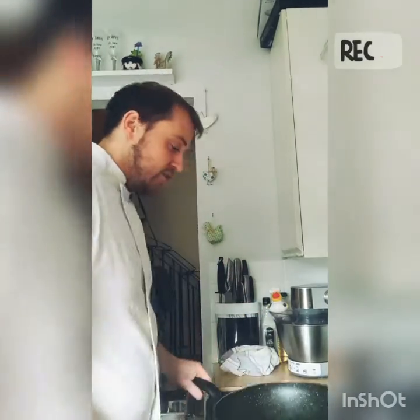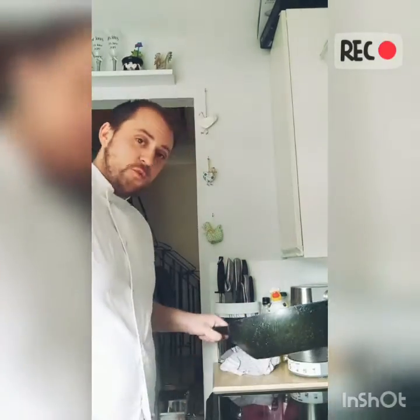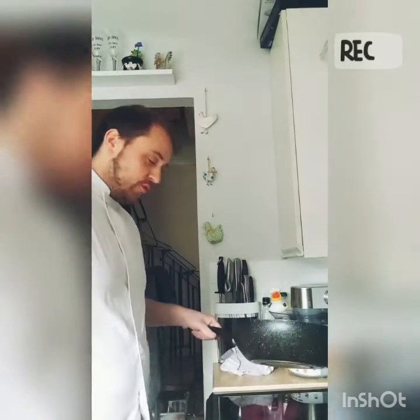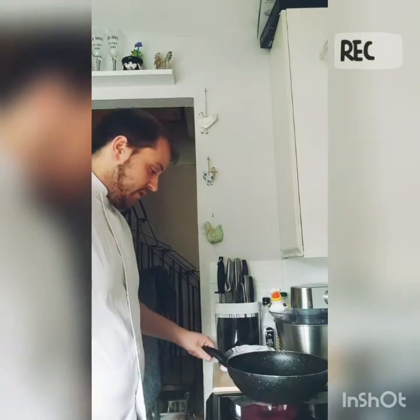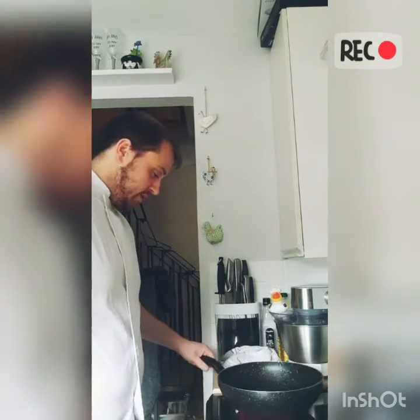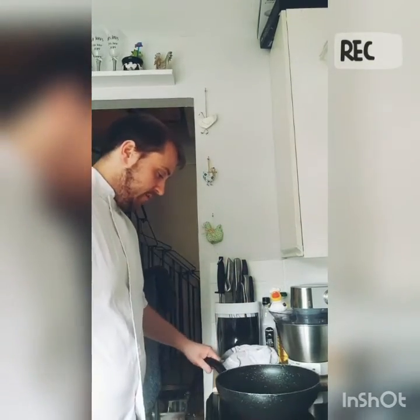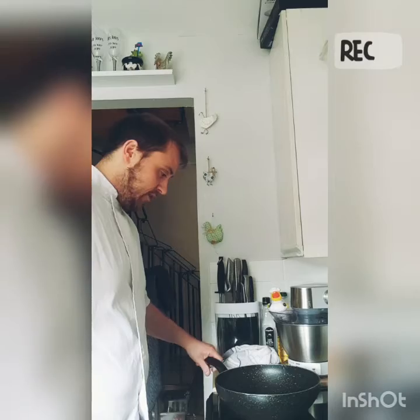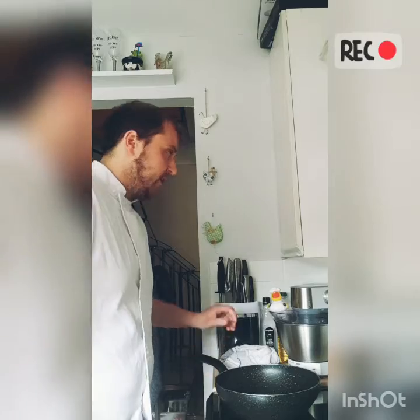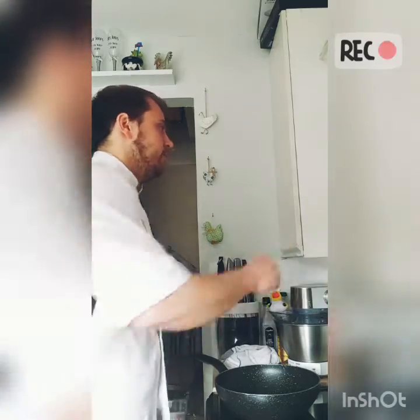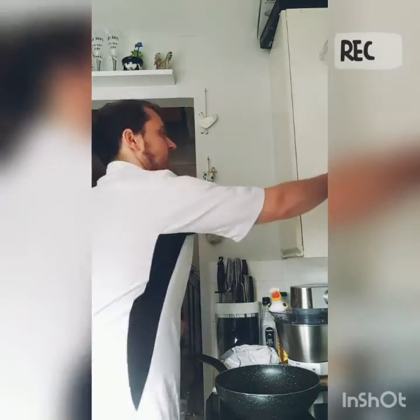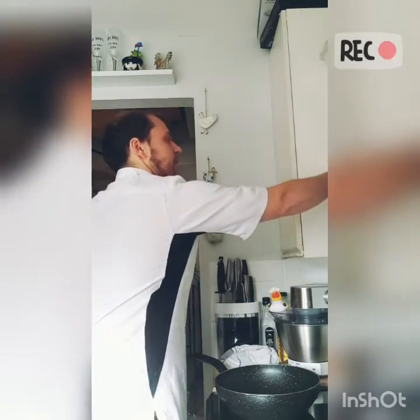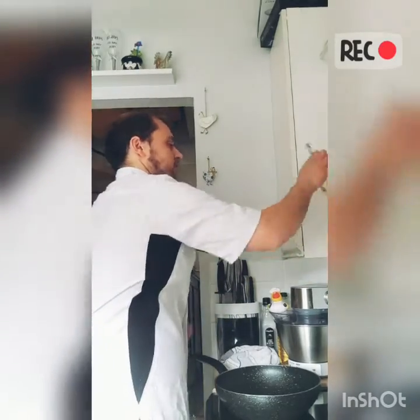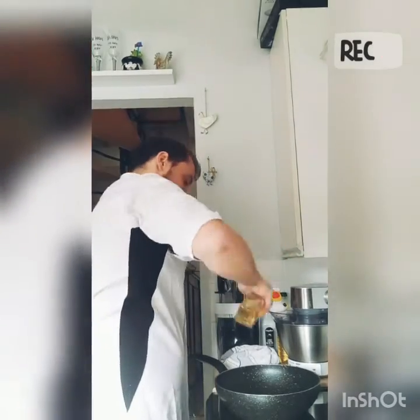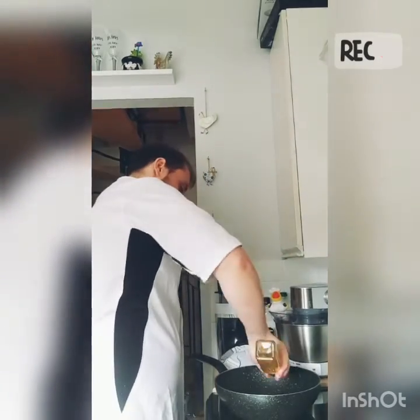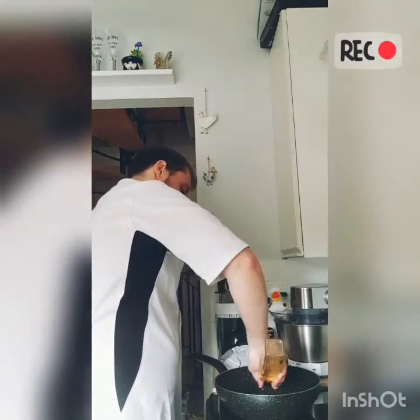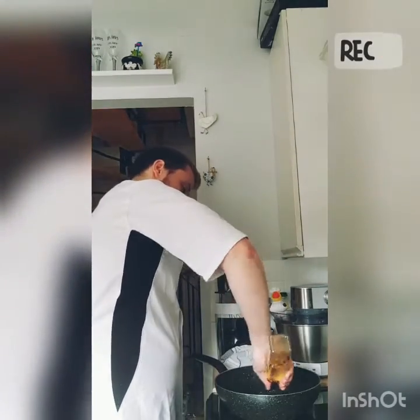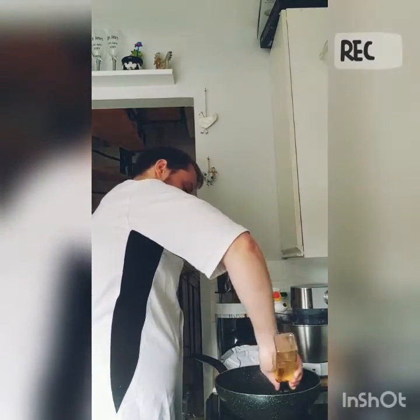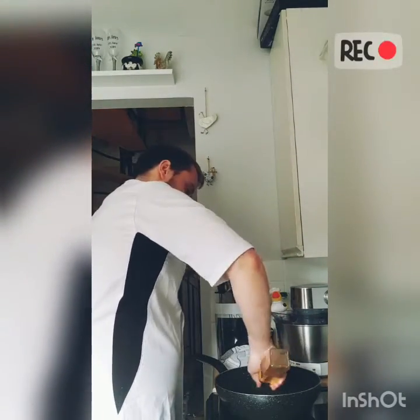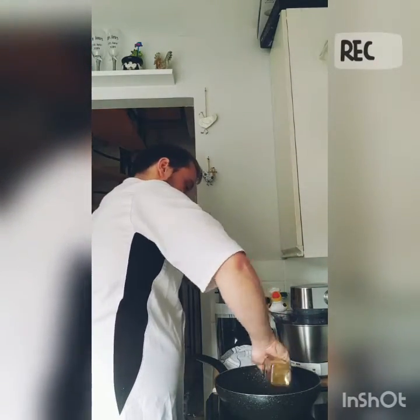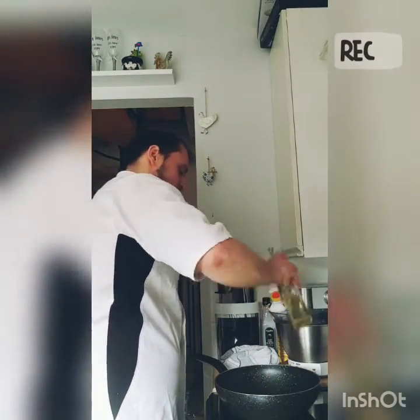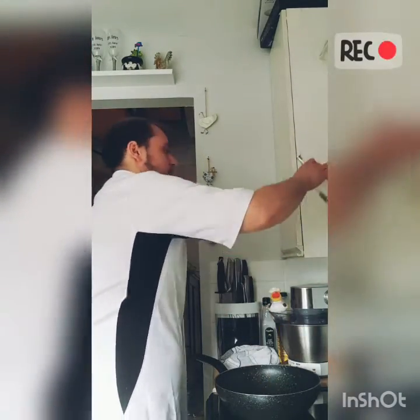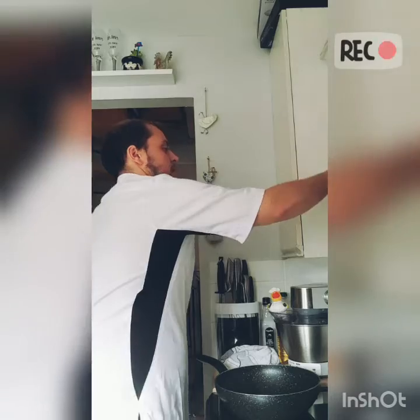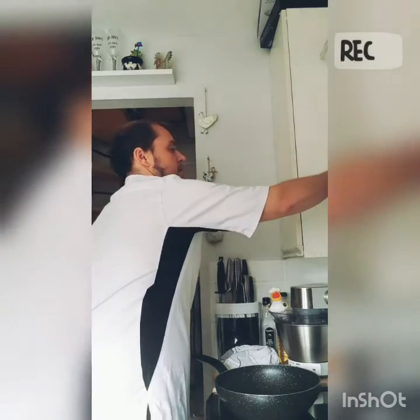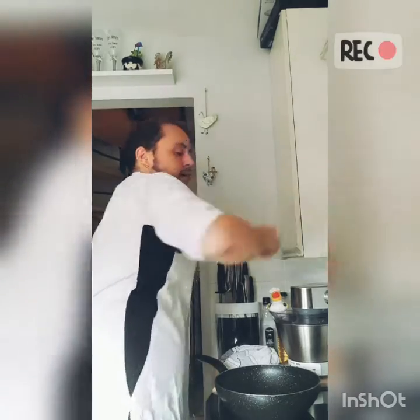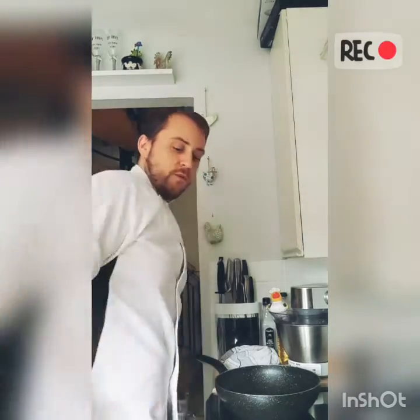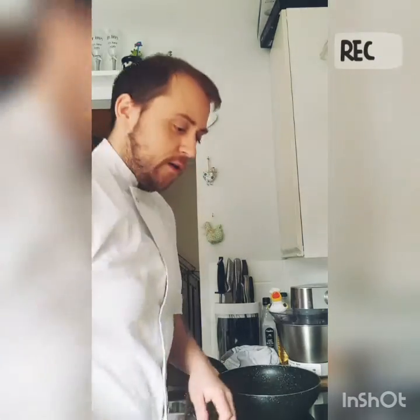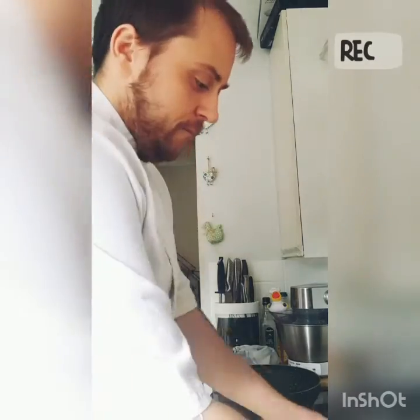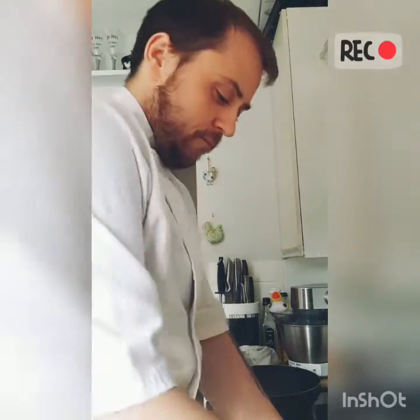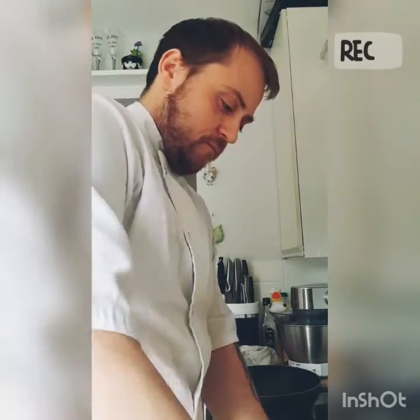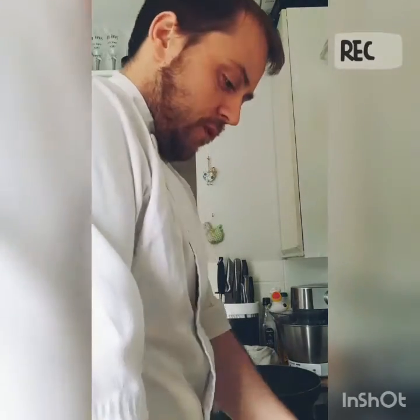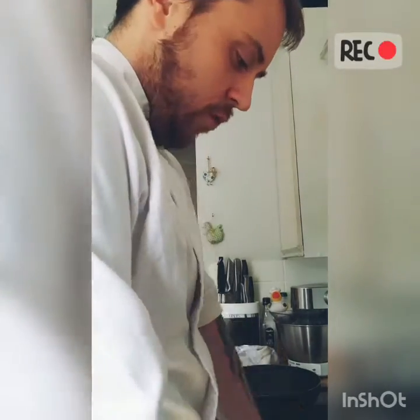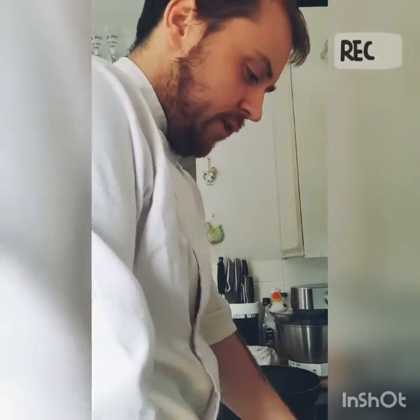First you want to get a pan and start heating. Get a little bit of oil and then we can cut some white onion.